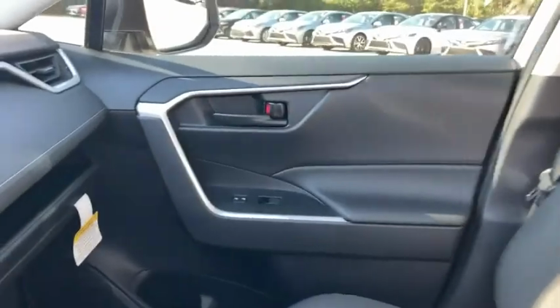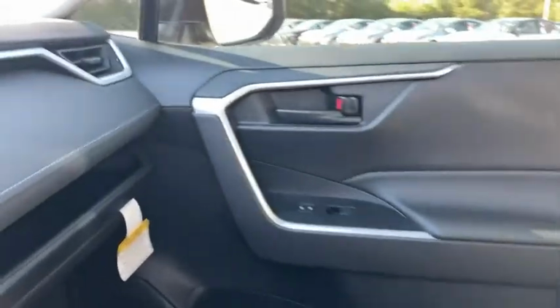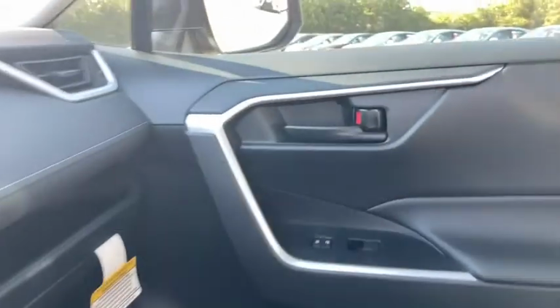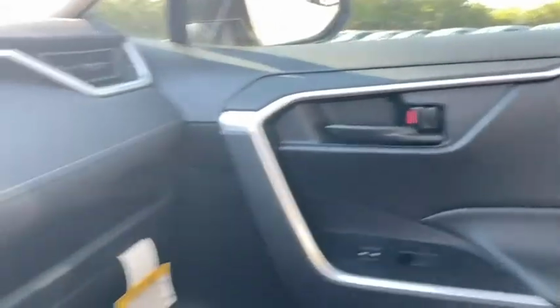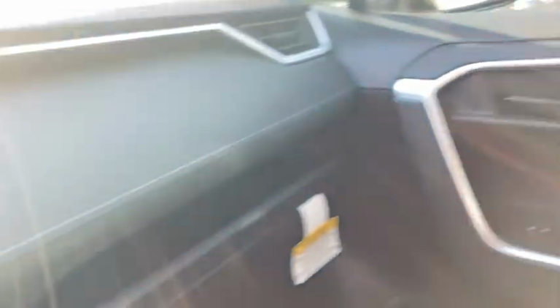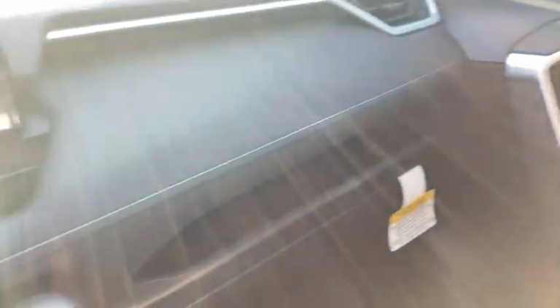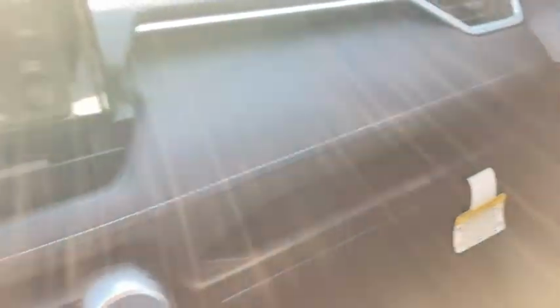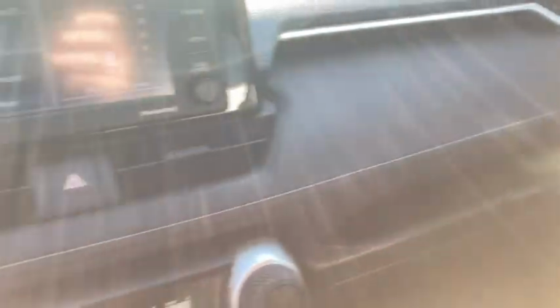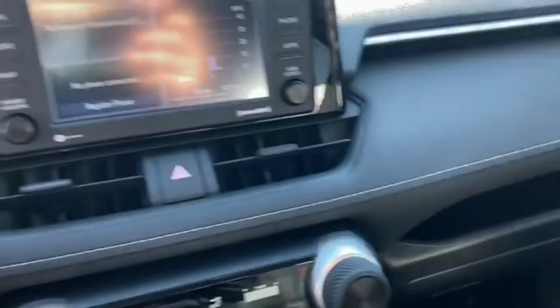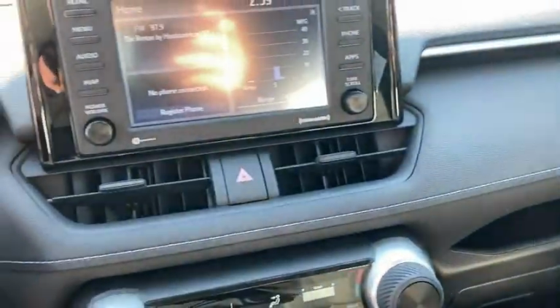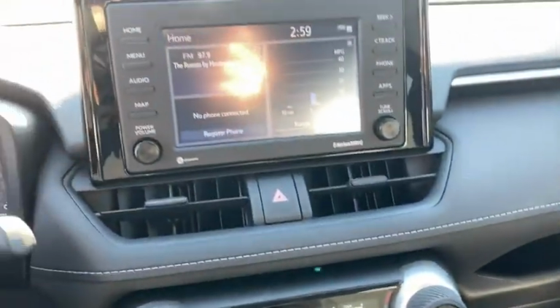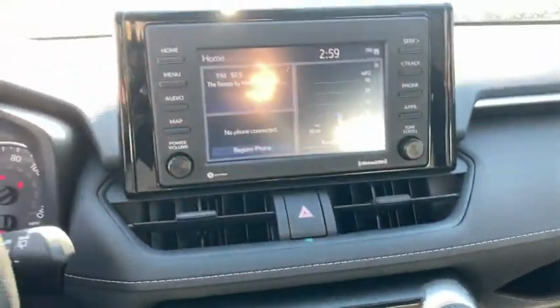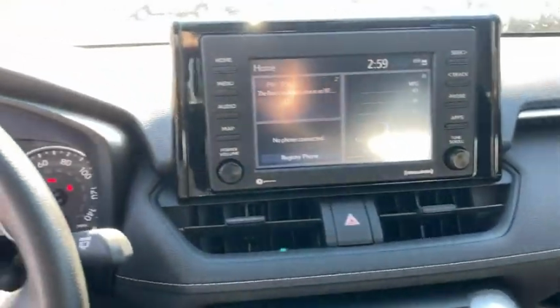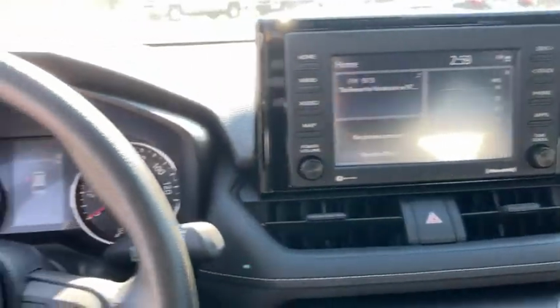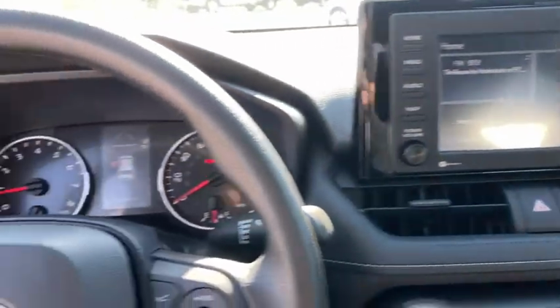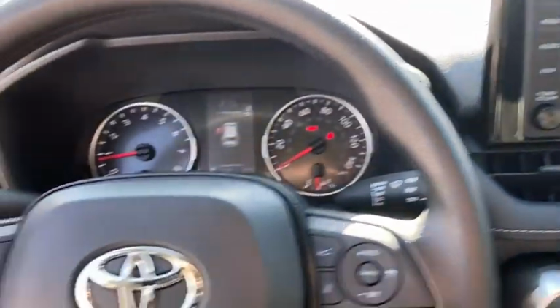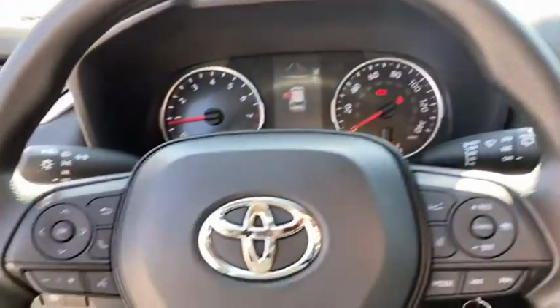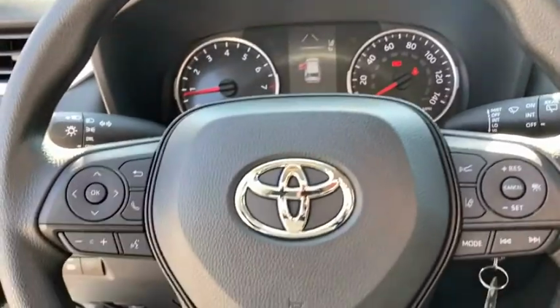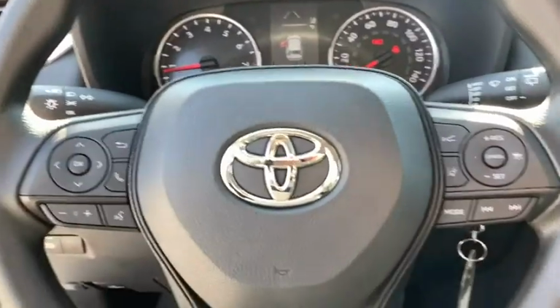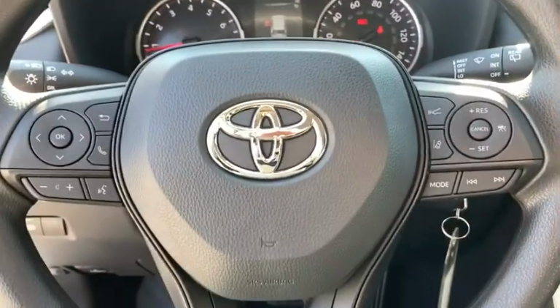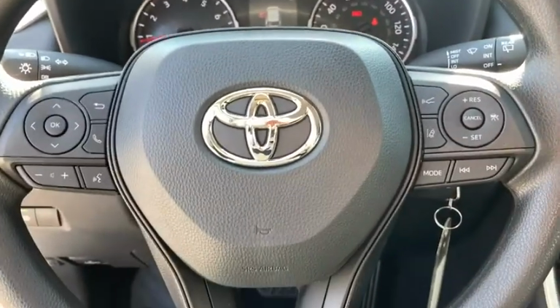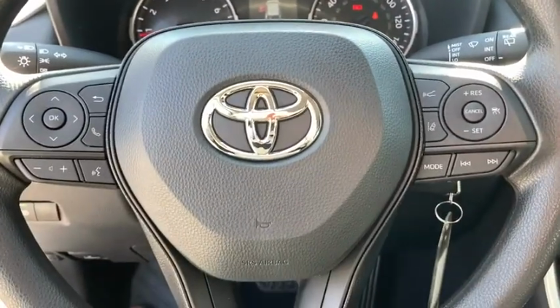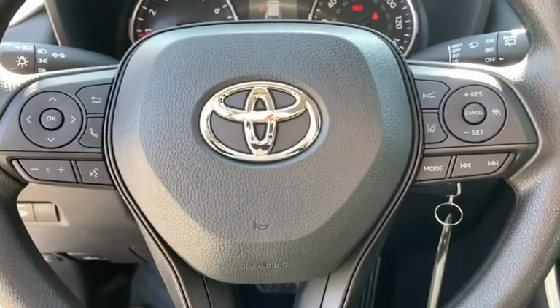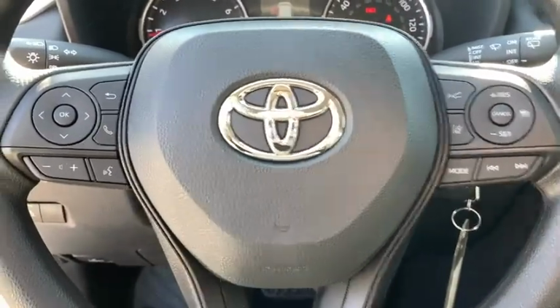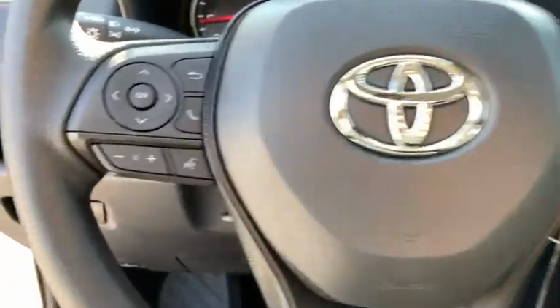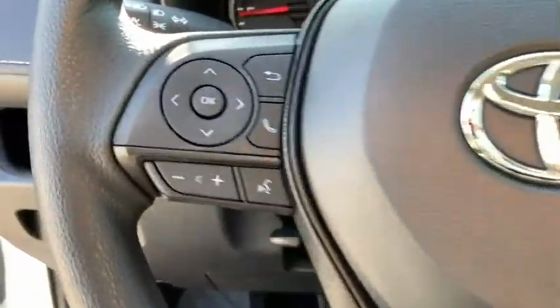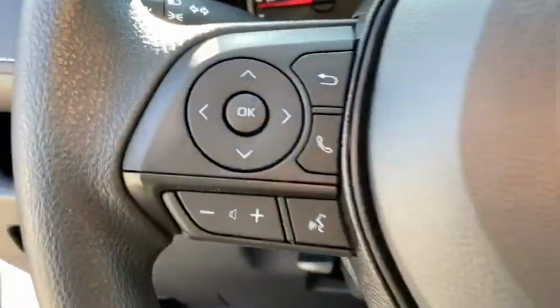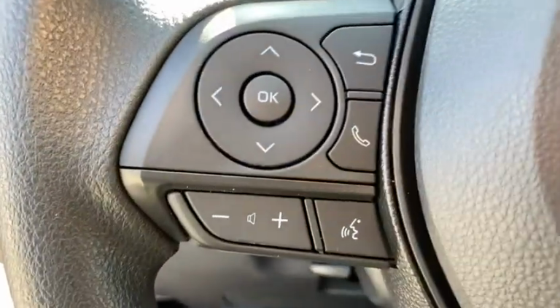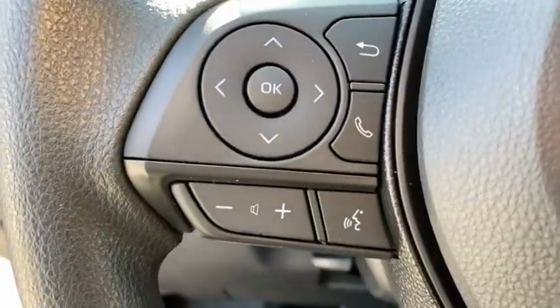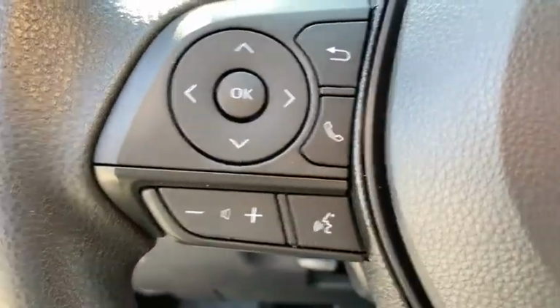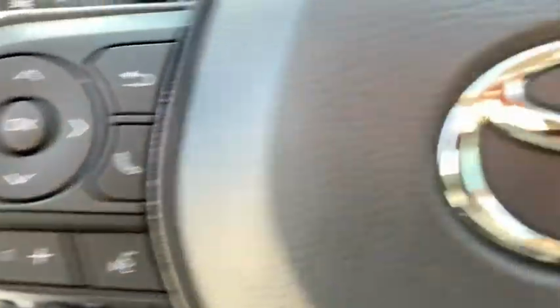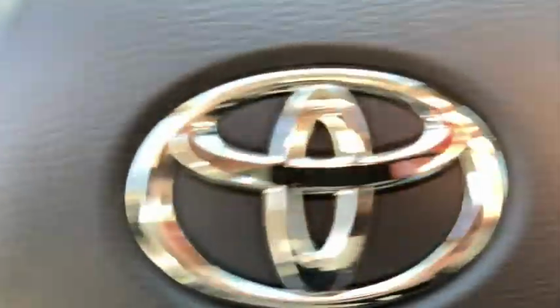Panic alarm, remote keyless entry, tachometer, rear window wiper, front reading lamps, front bucket seats, tilt steering wheel, driver vanity mirror.